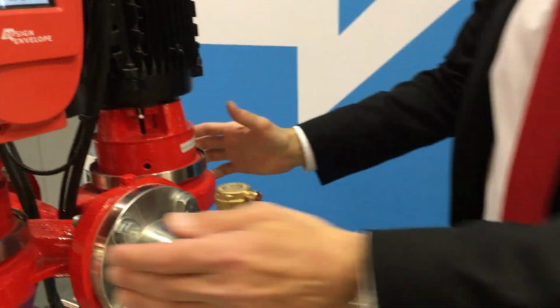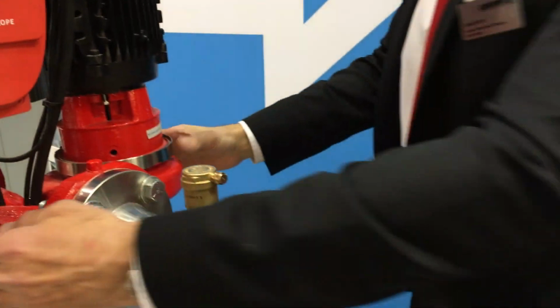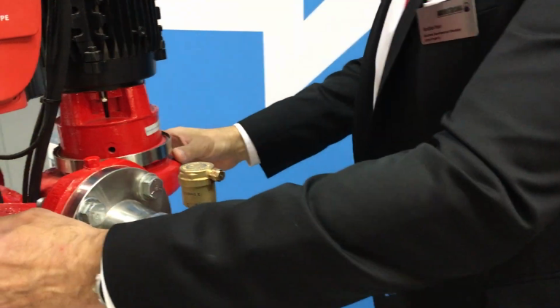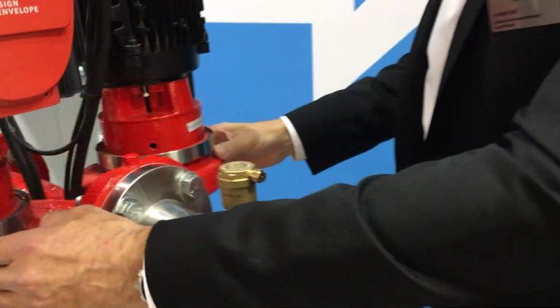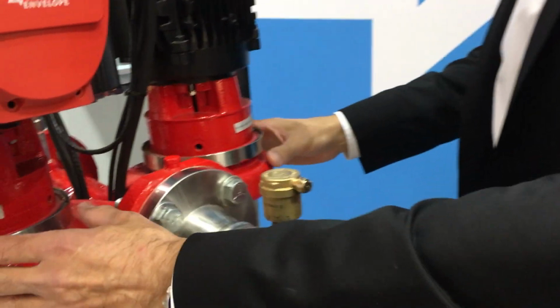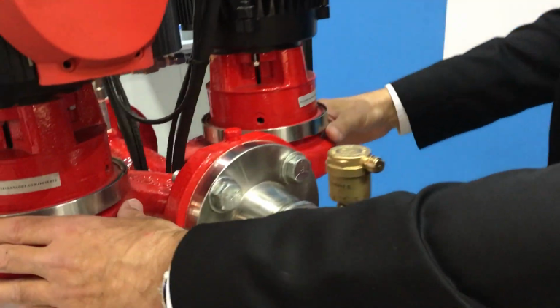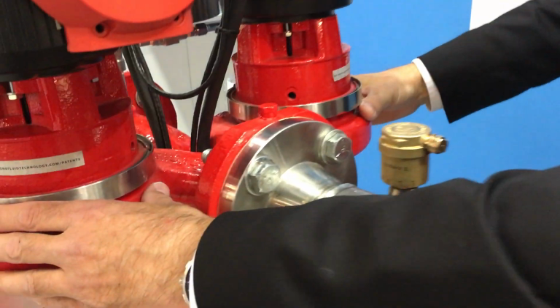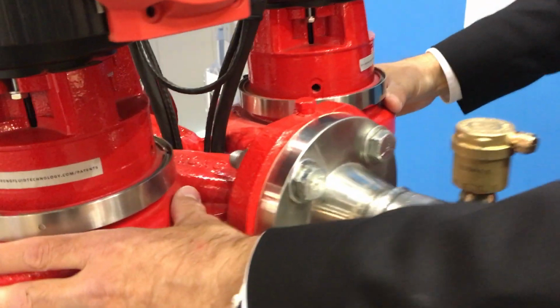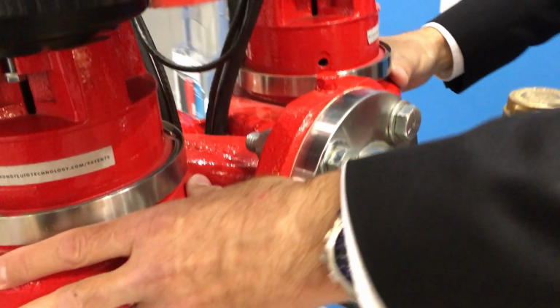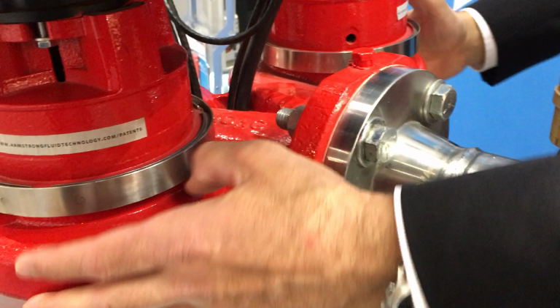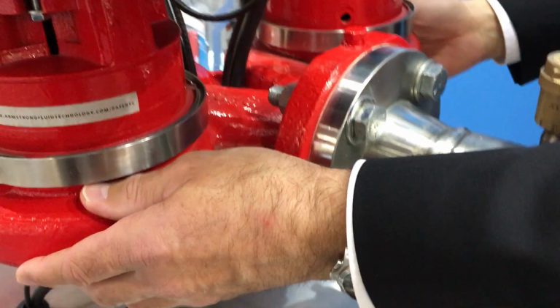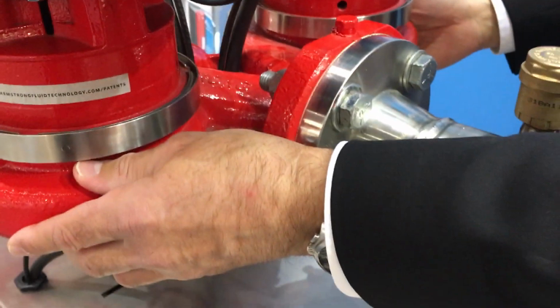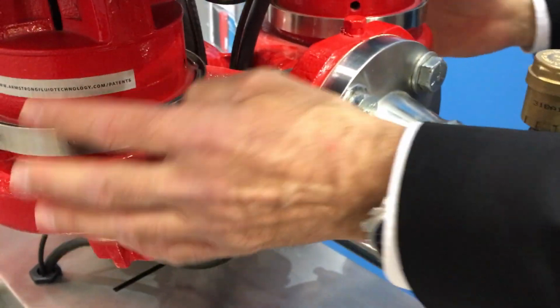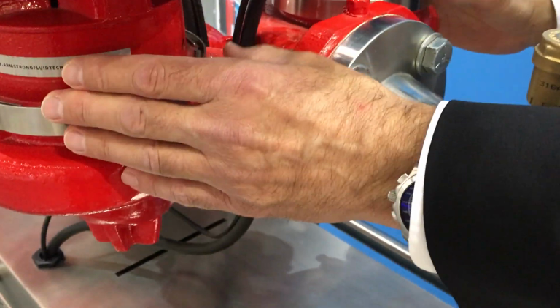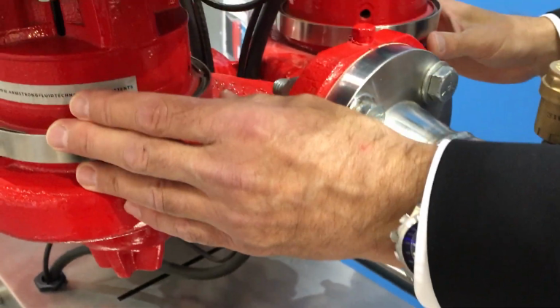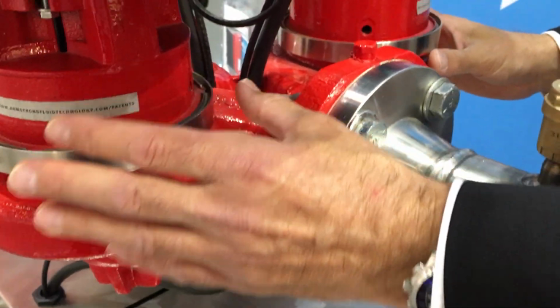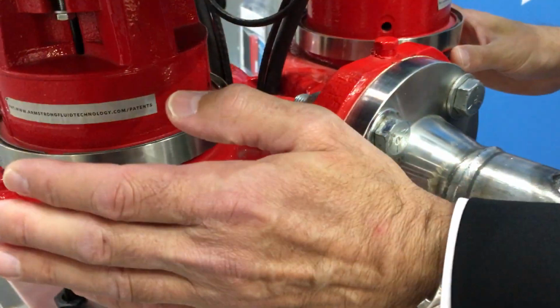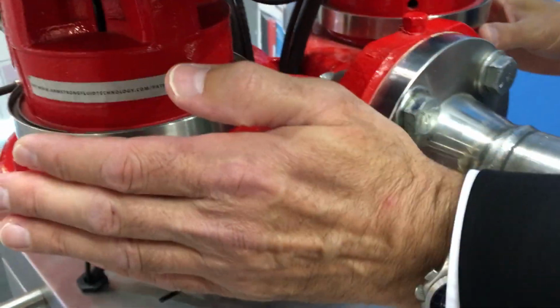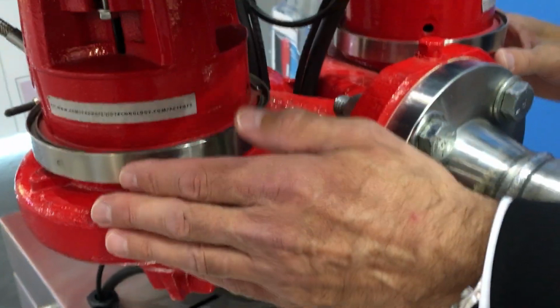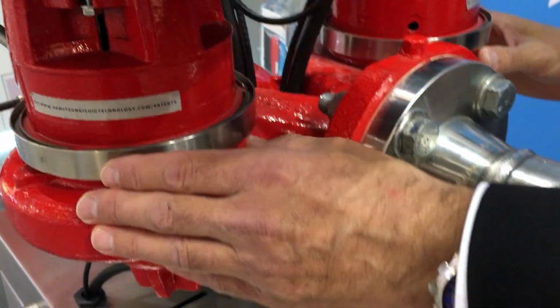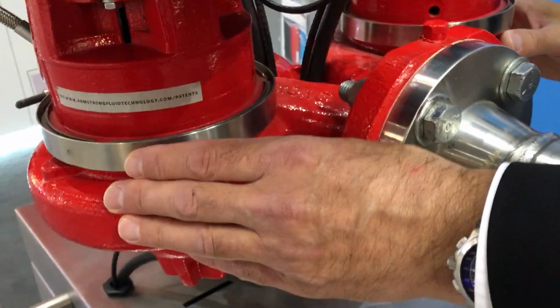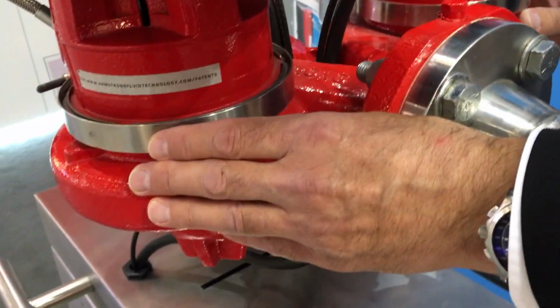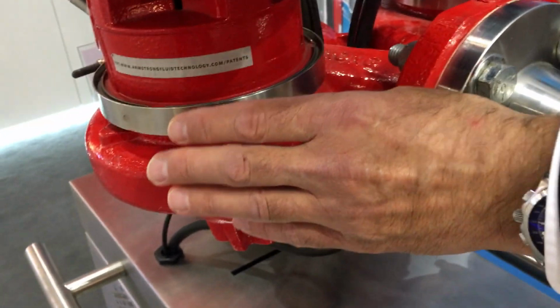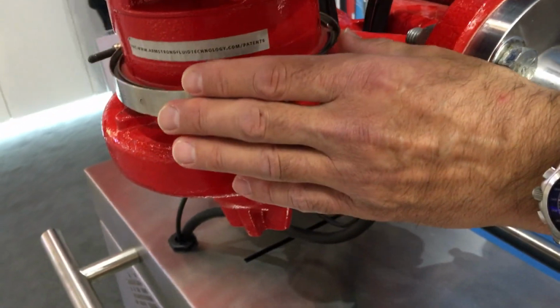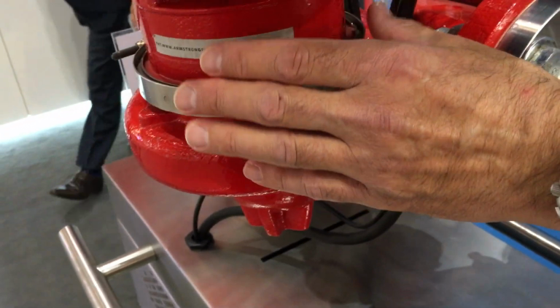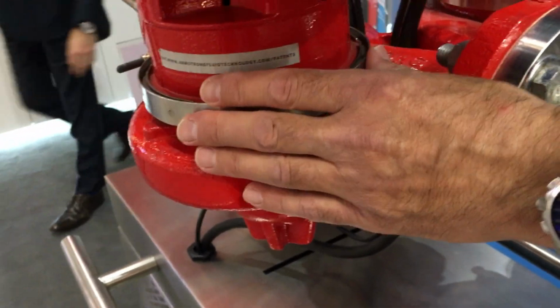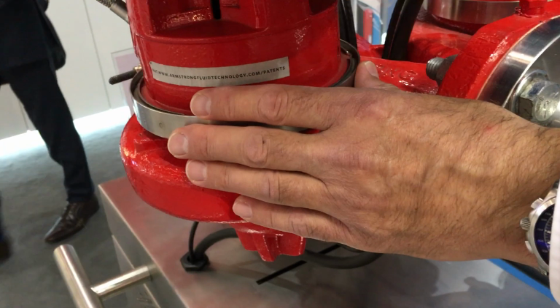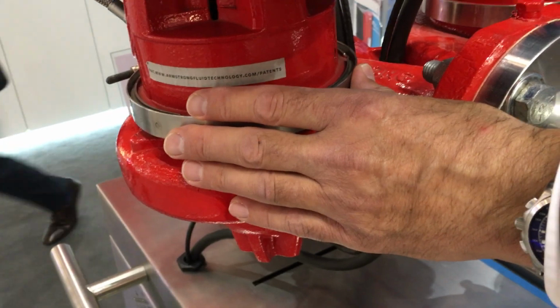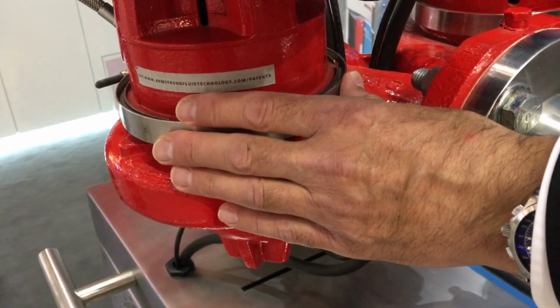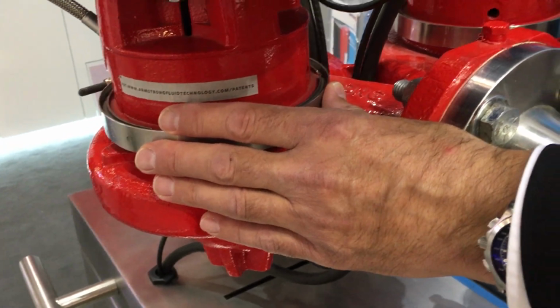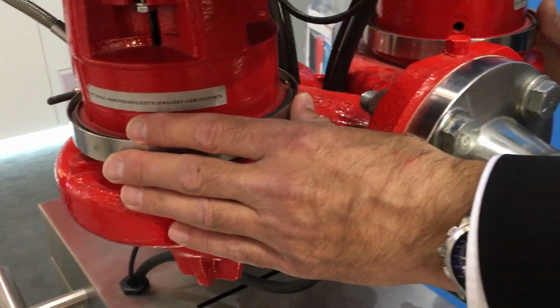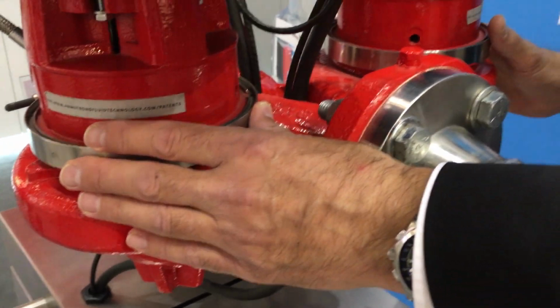Both volutes operate with two impellers, and what's unique about this is that we have one impeller operating clockwise and the other counter-clockwise.